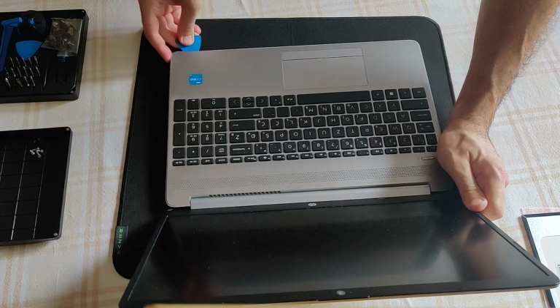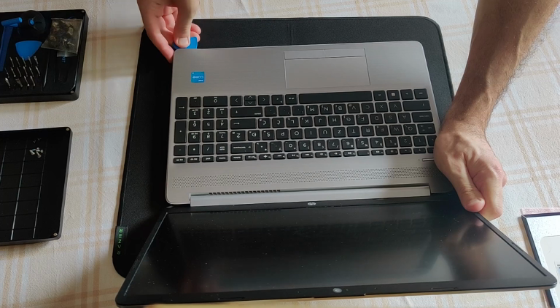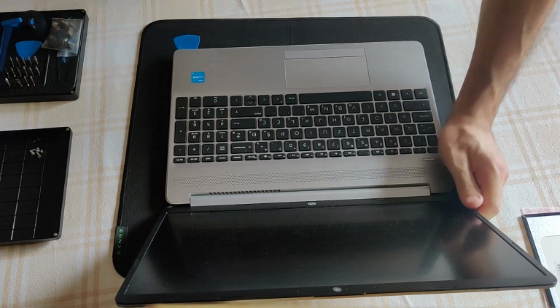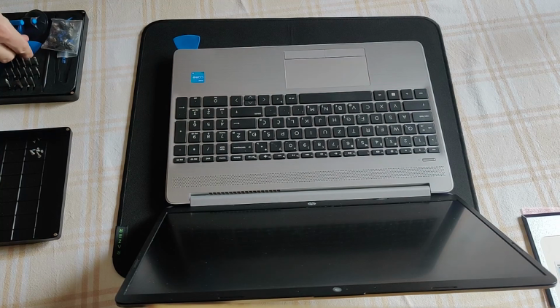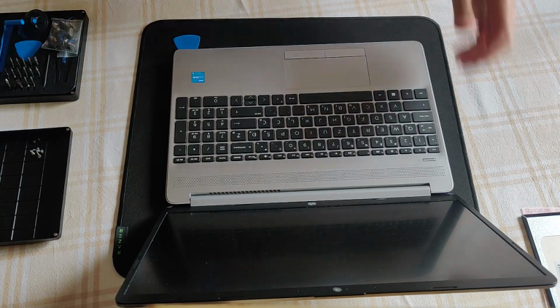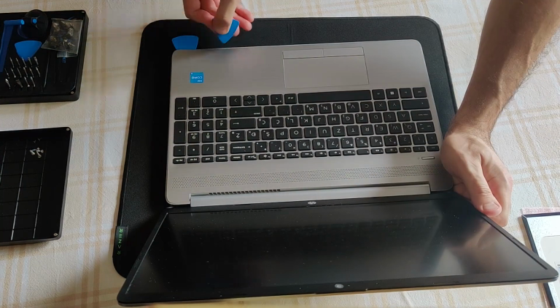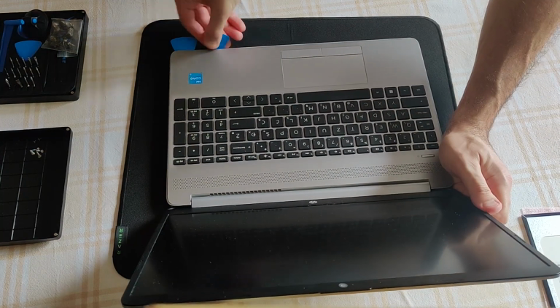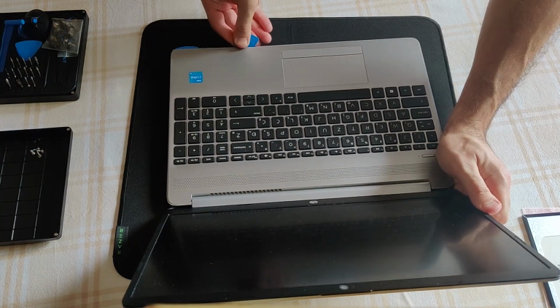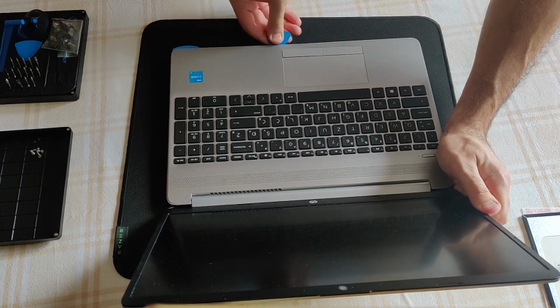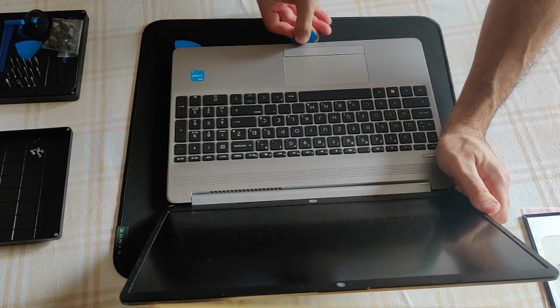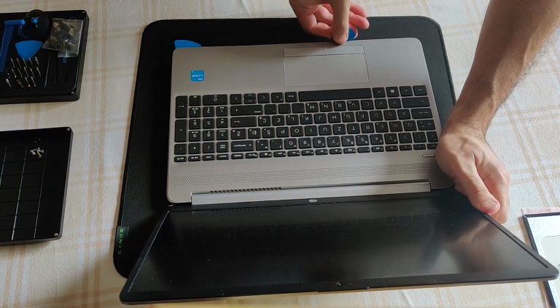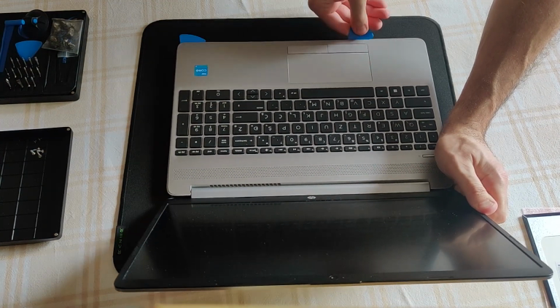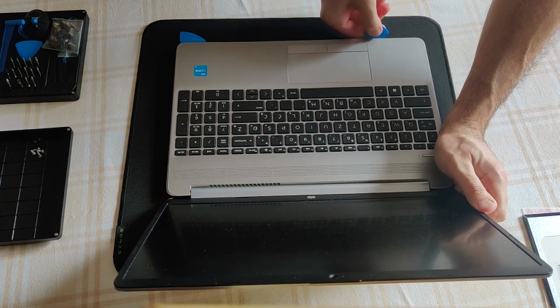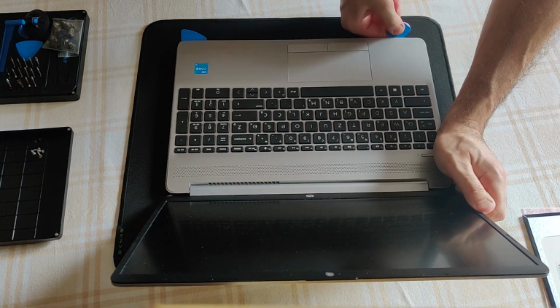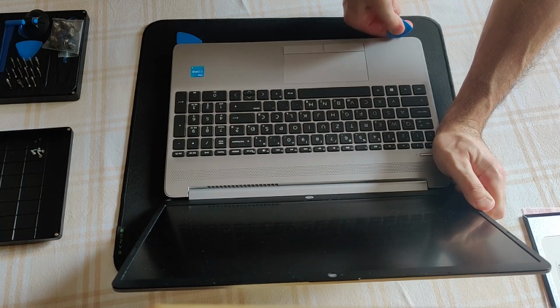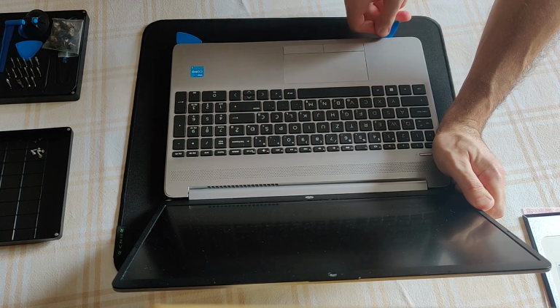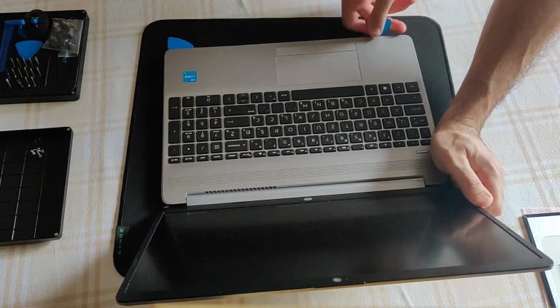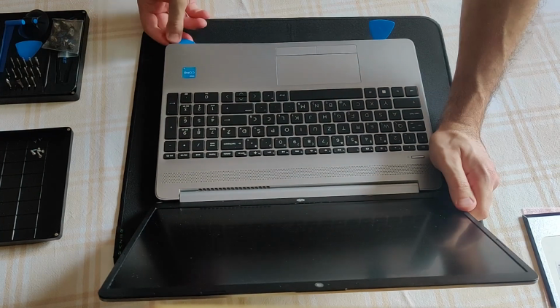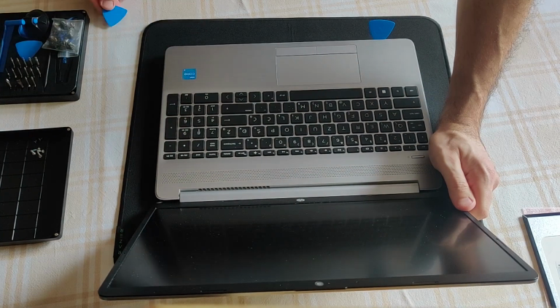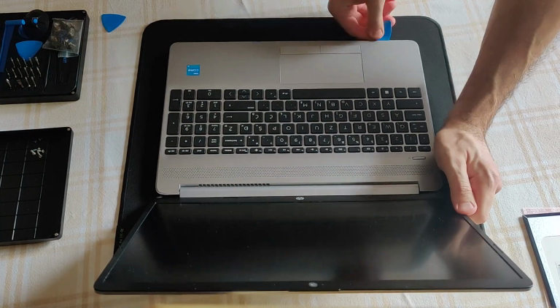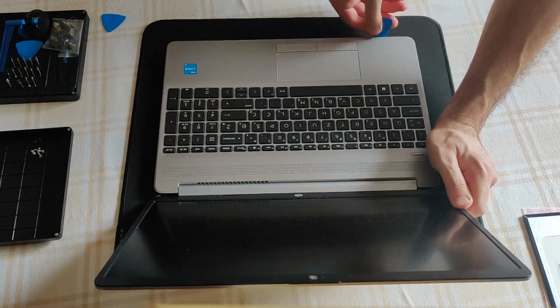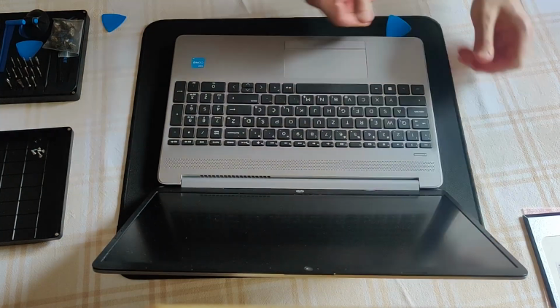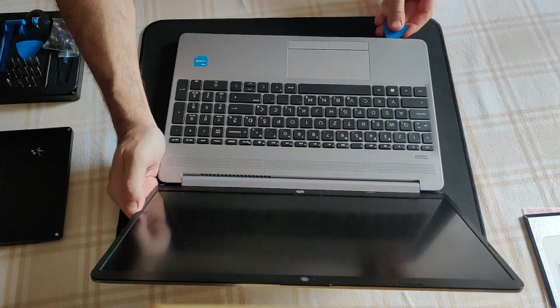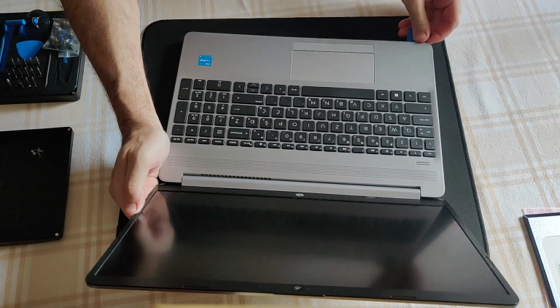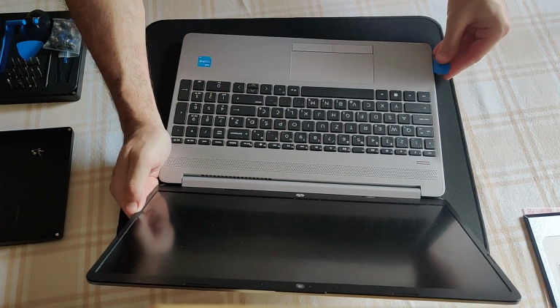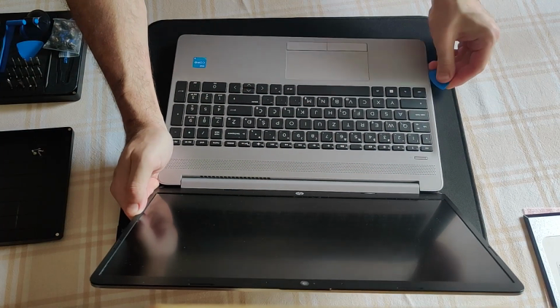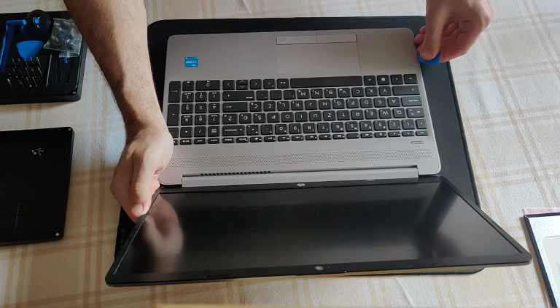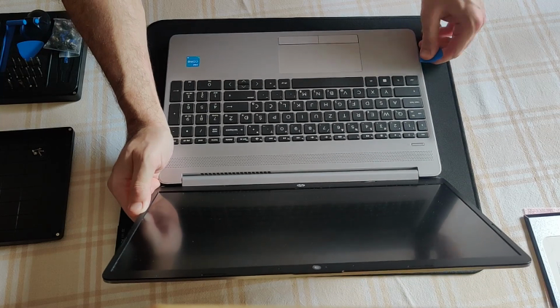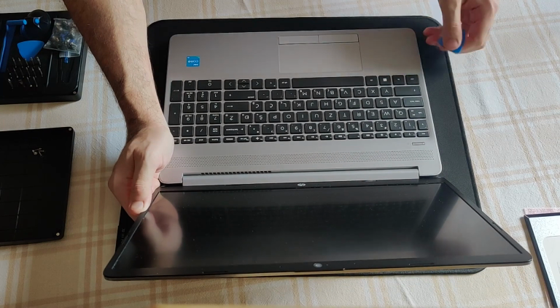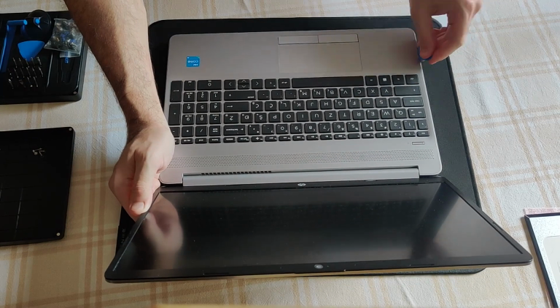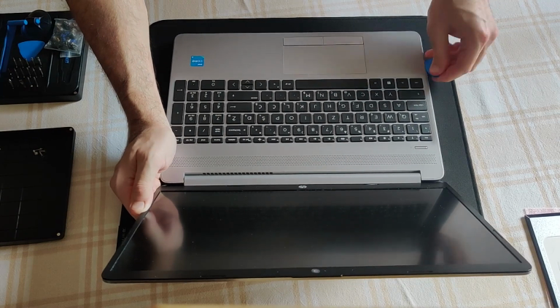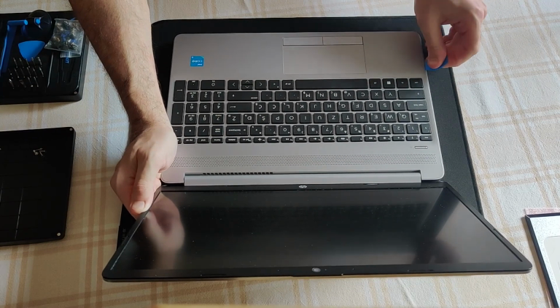I must admit these plastic prying tools were a bit too soft. If you actually own the laptop, feel free to use the metal ones. I had to be patient and work slowly and progressively. This laptop has never been opened before.